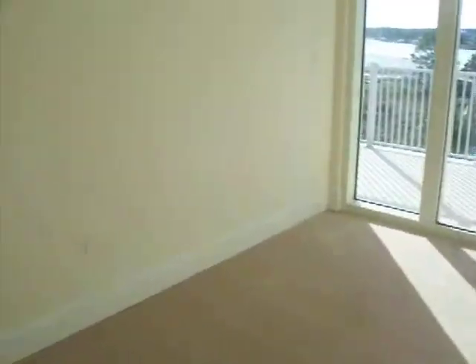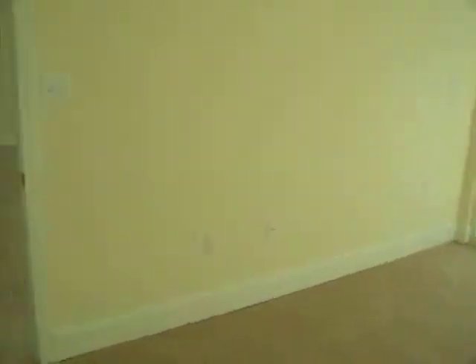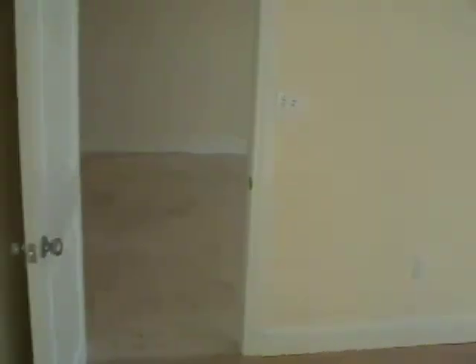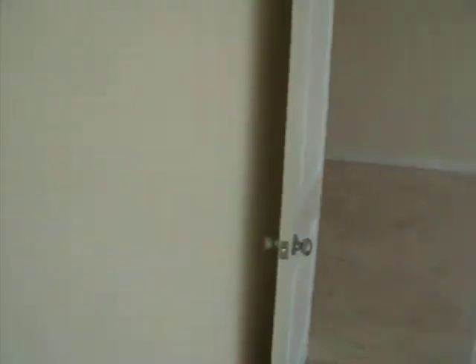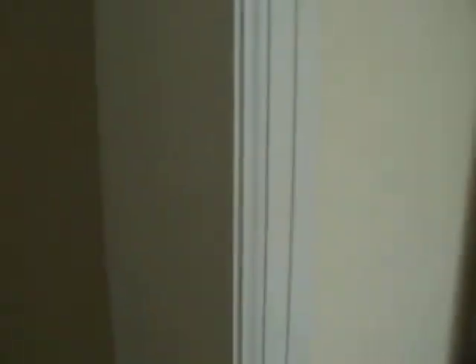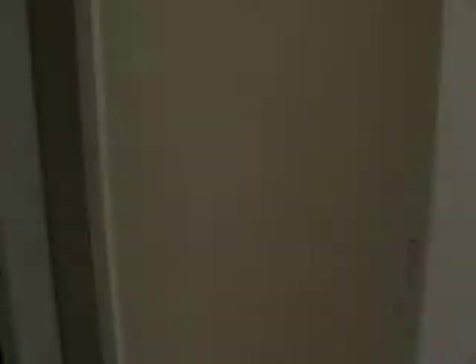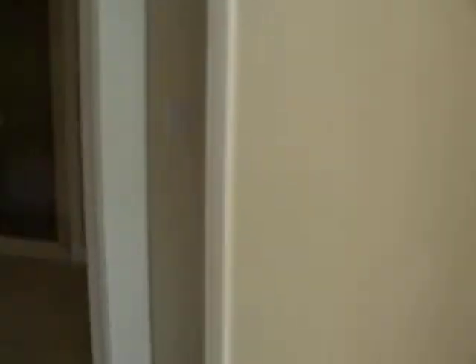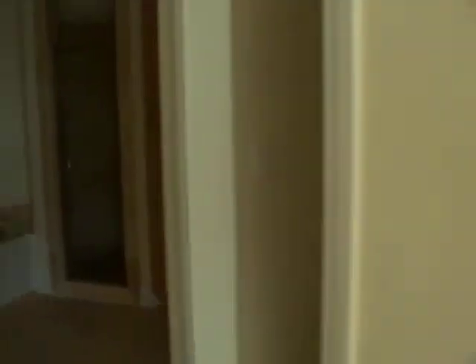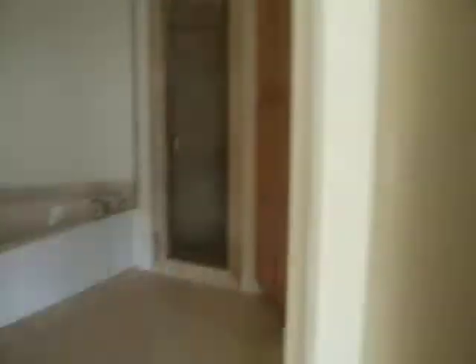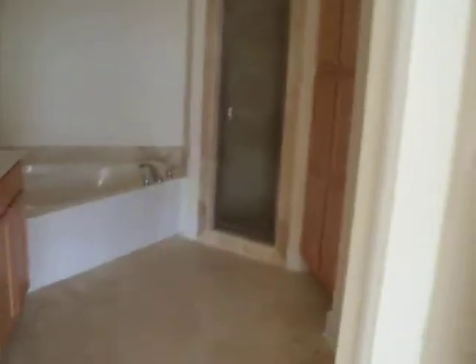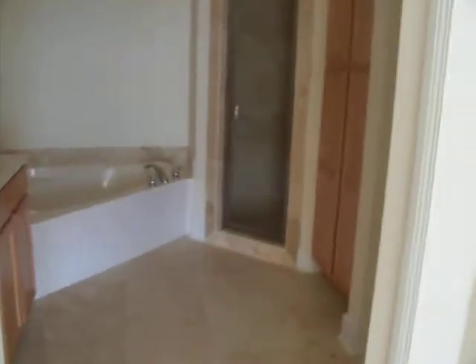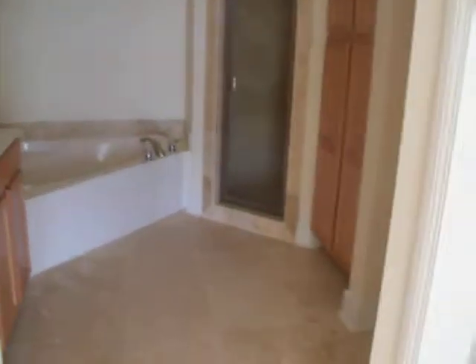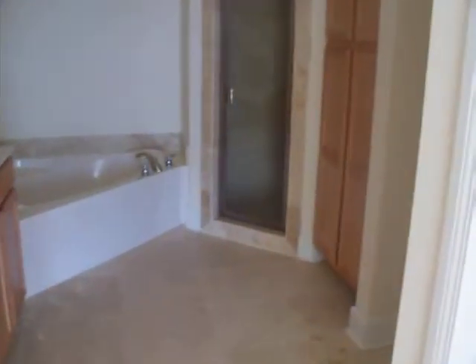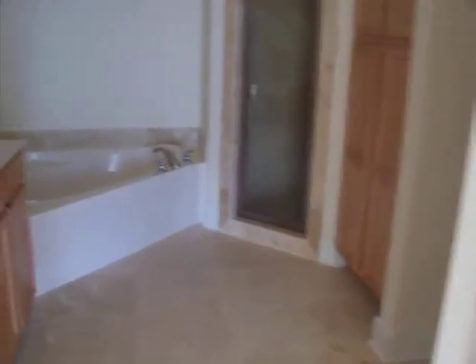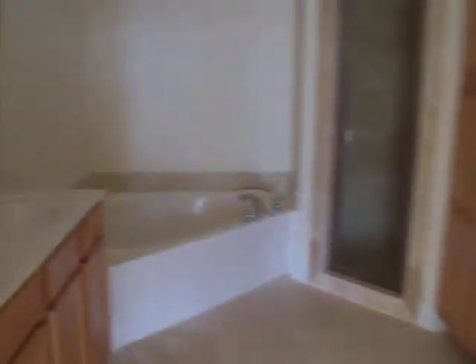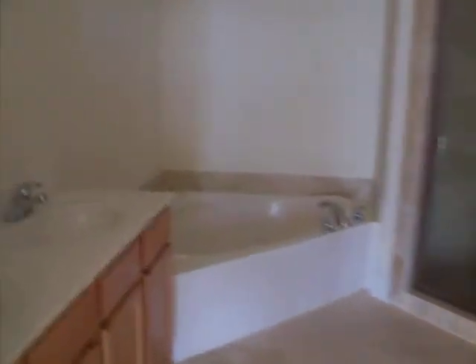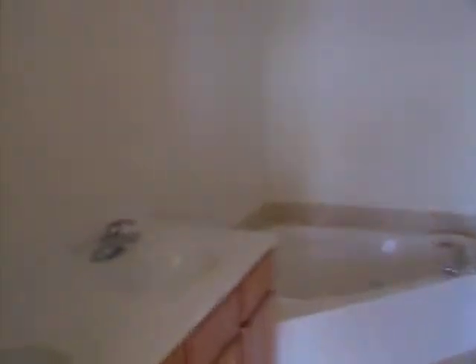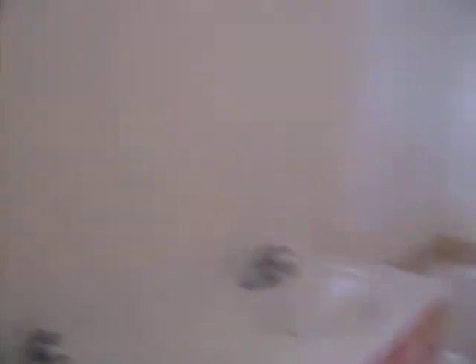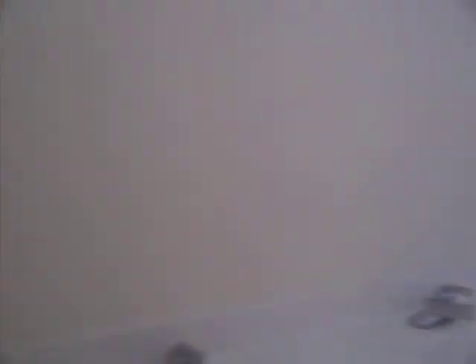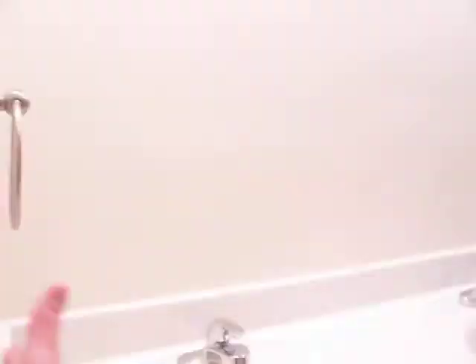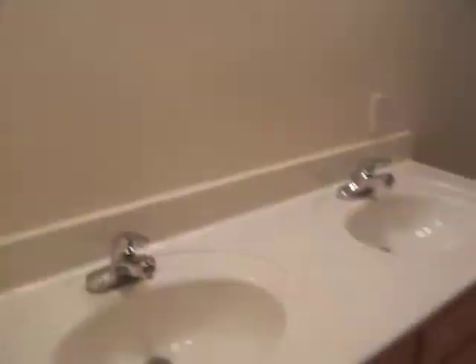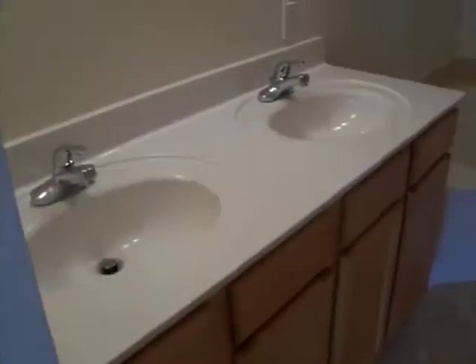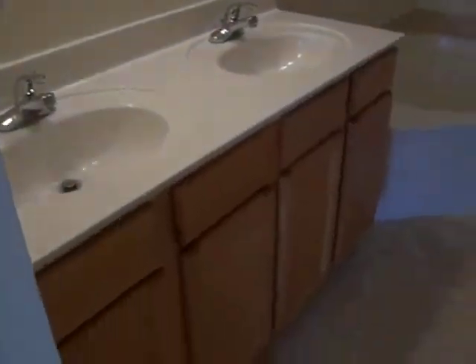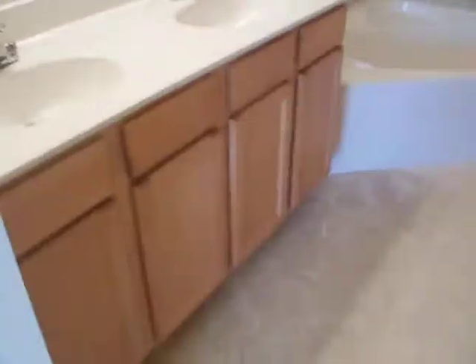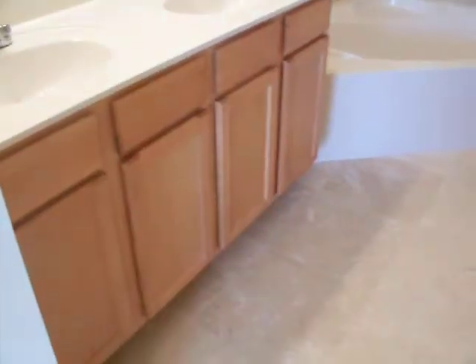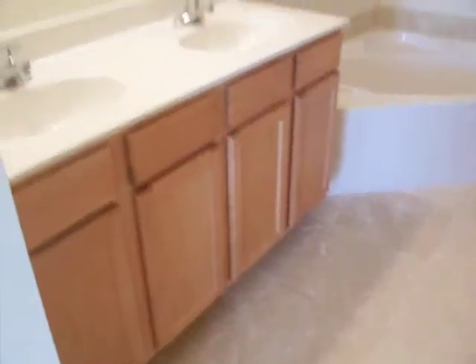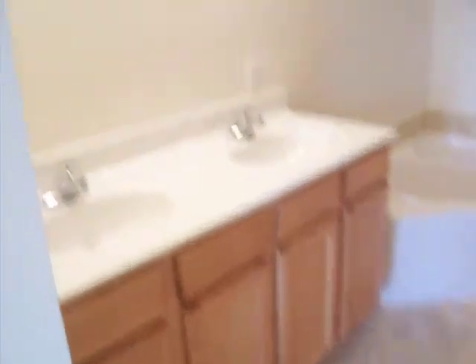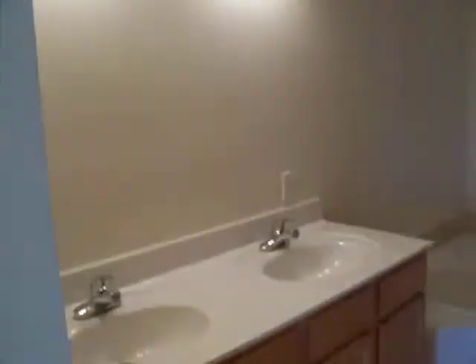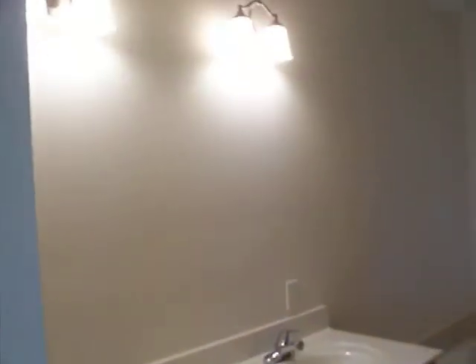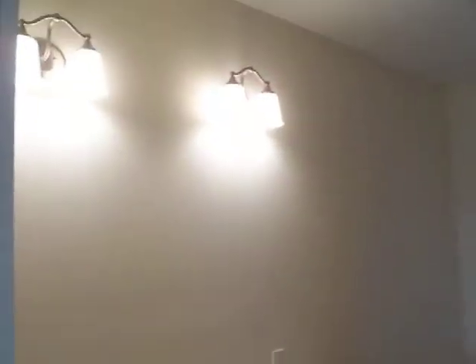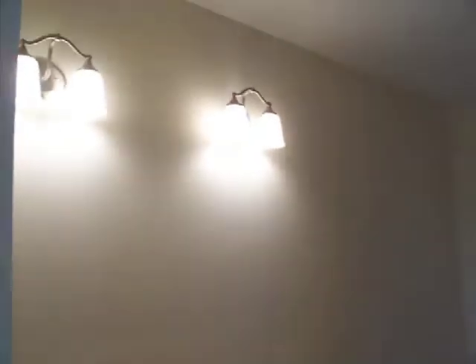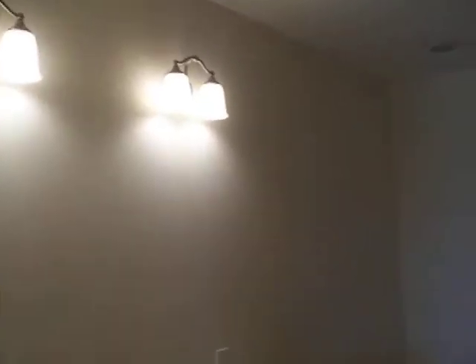We'll spin around here and check out the master bathroom, which is very nice. It features a dual vanity, wood cabinets, and nice lighting.